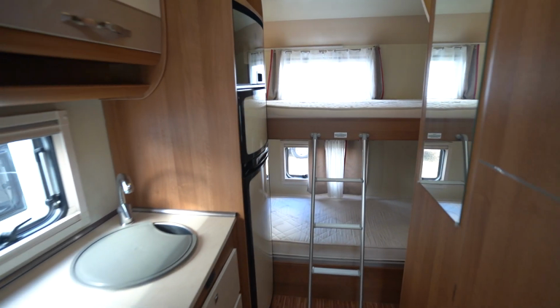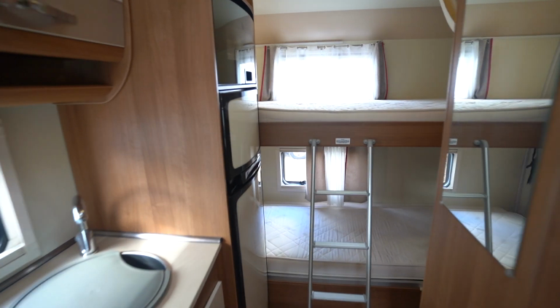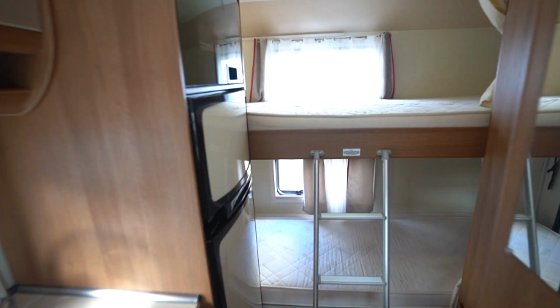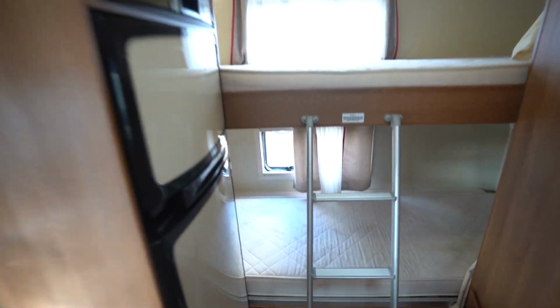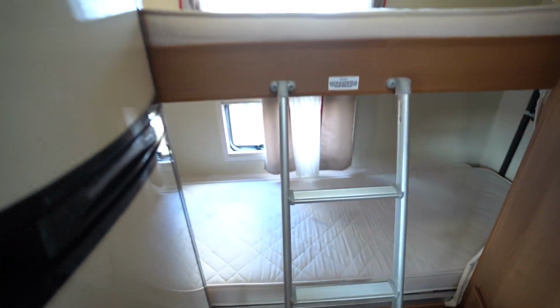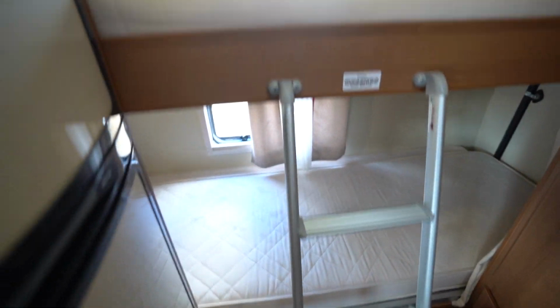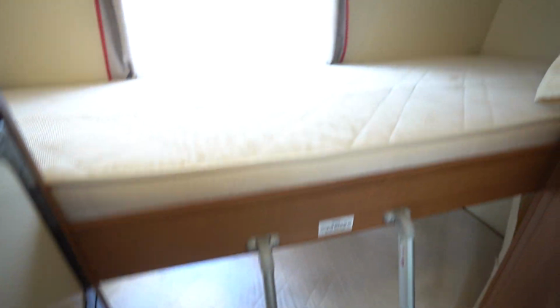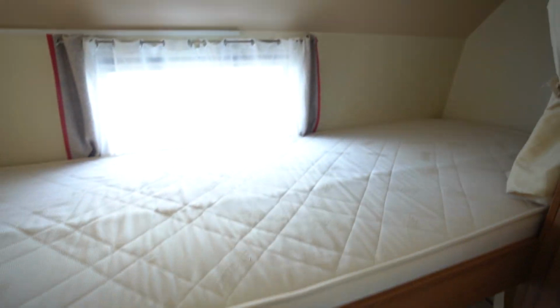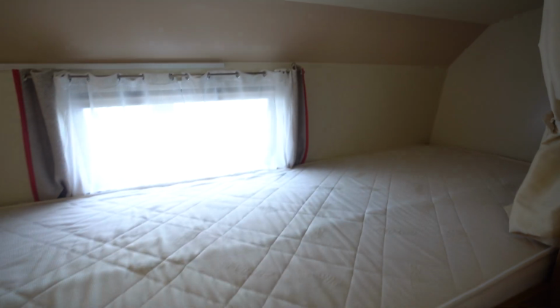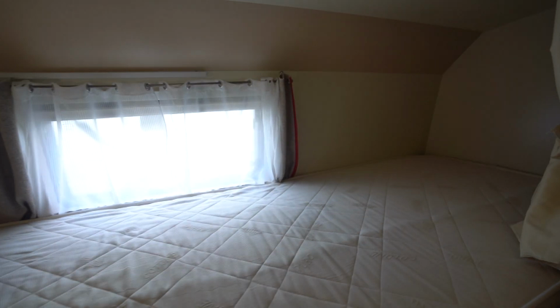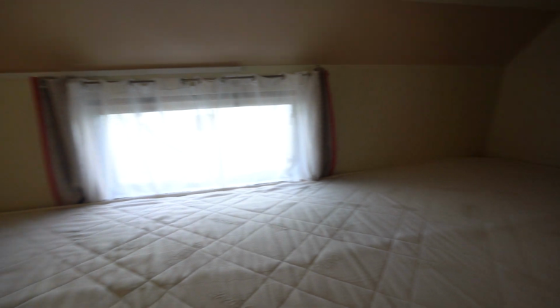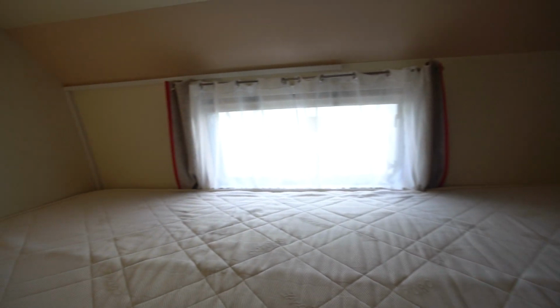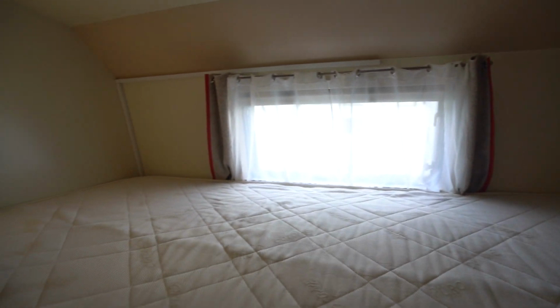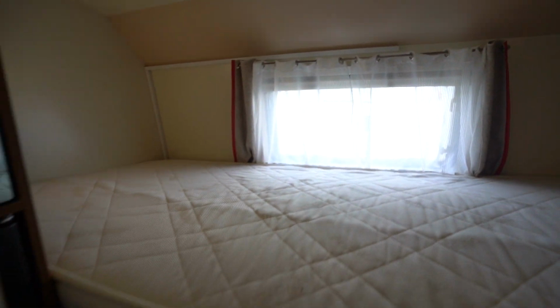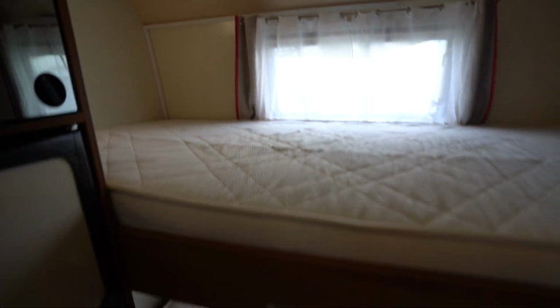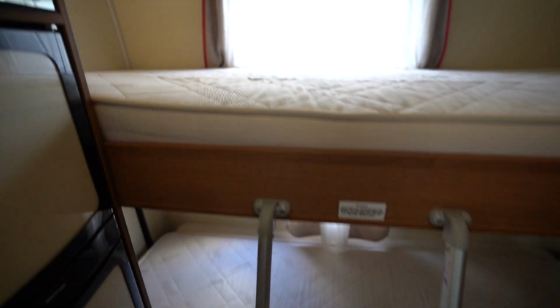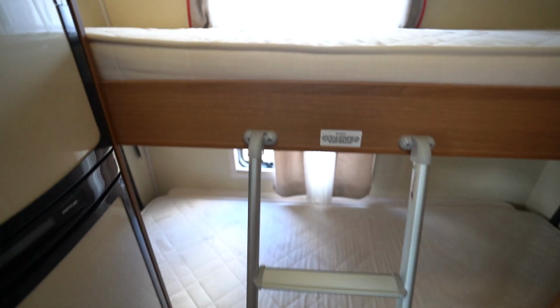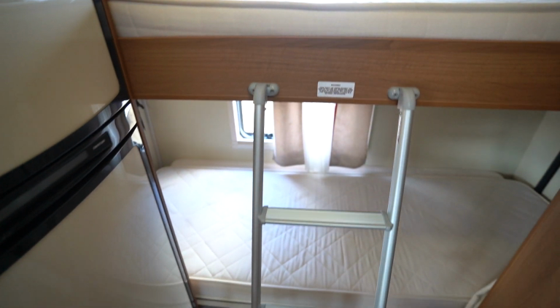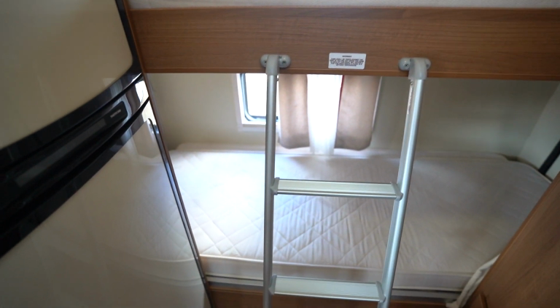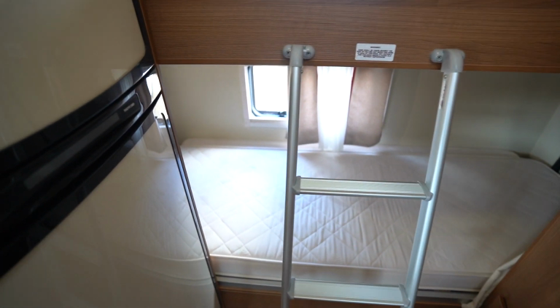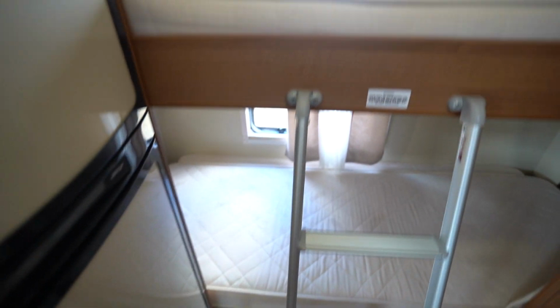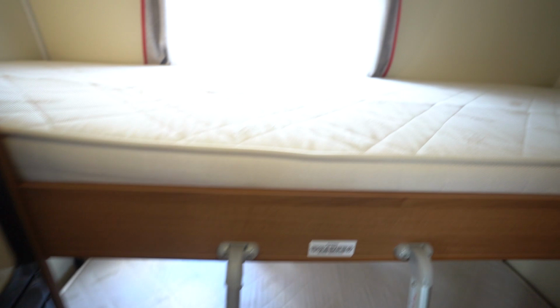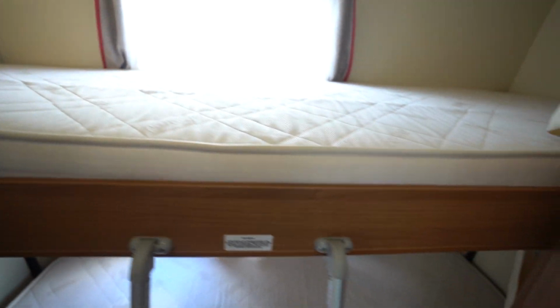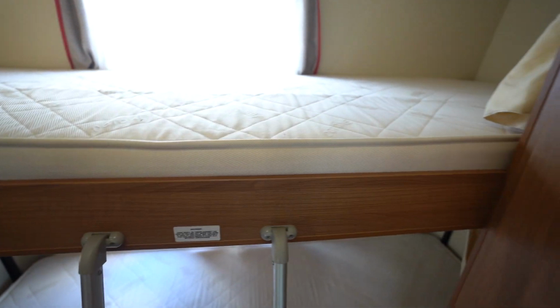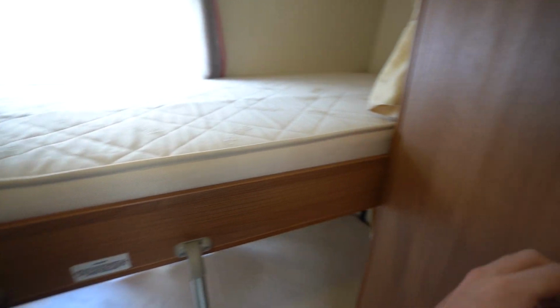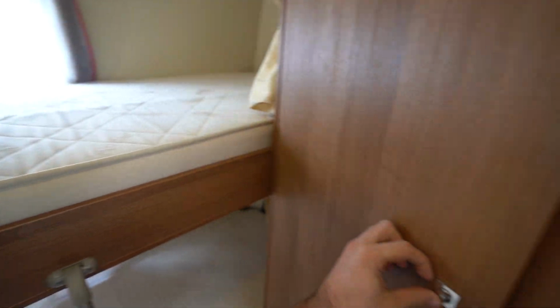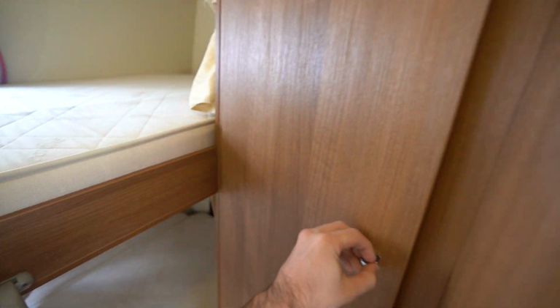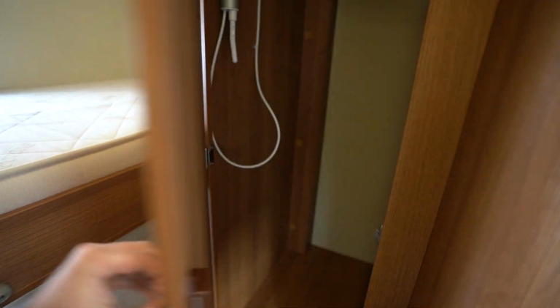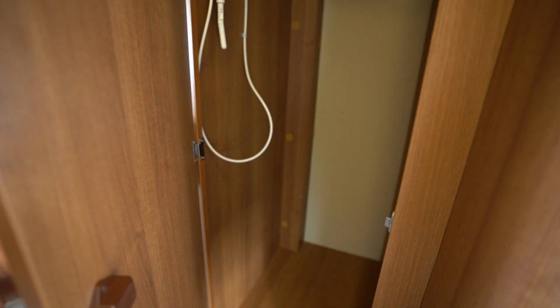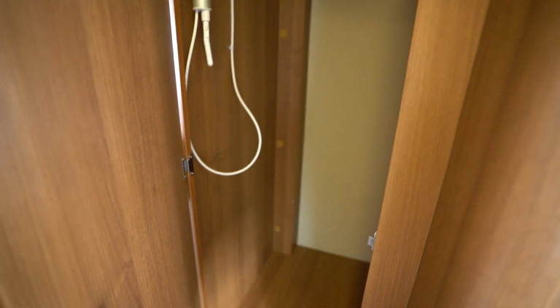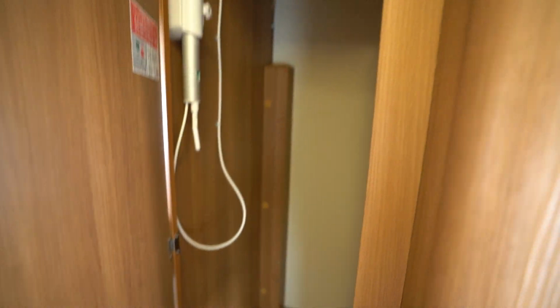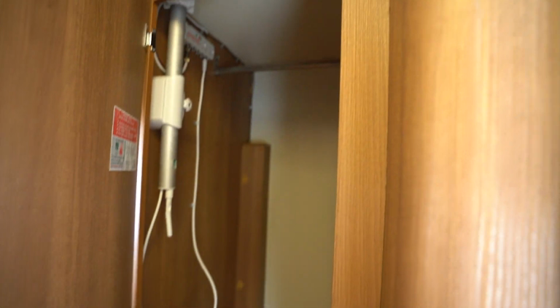At the rear you've got your bunk beds. So this is an ideal family motorhome, this one. Kids will really enjoy the bunk beds at the back. Loads of storage space in there as well.